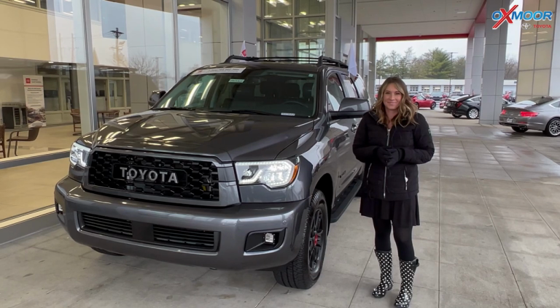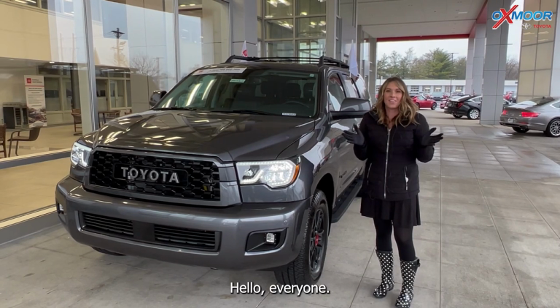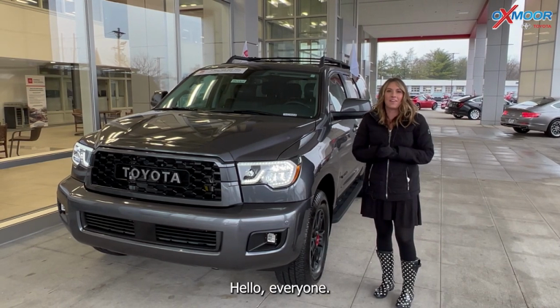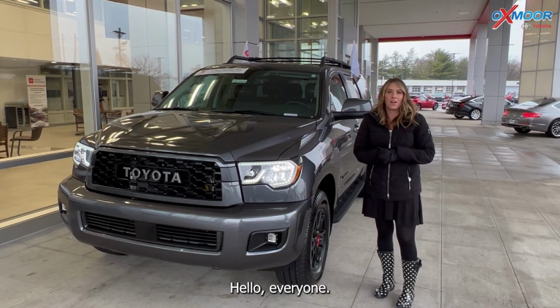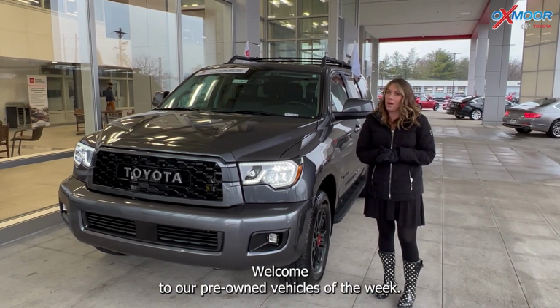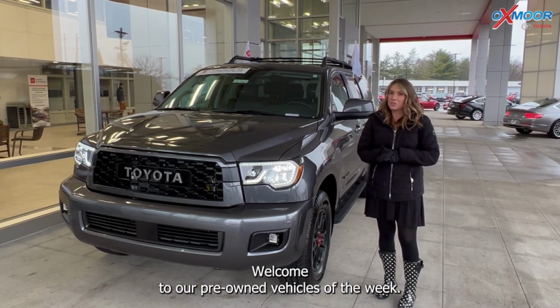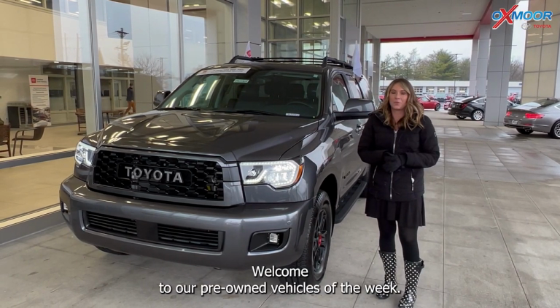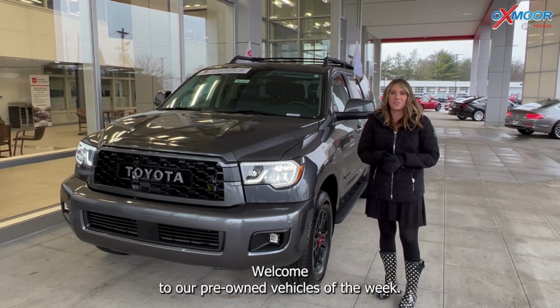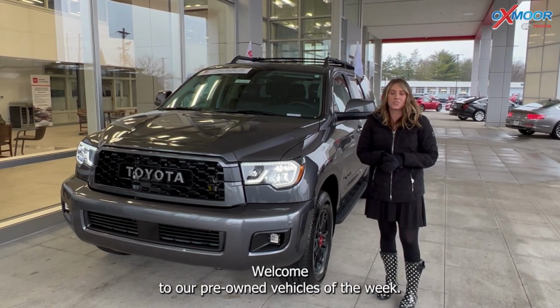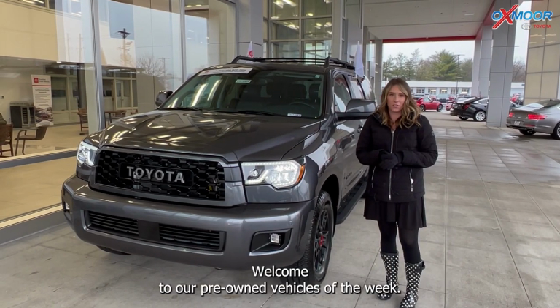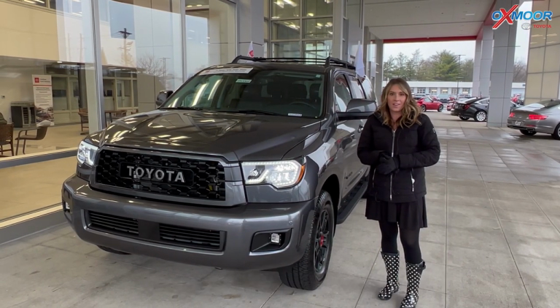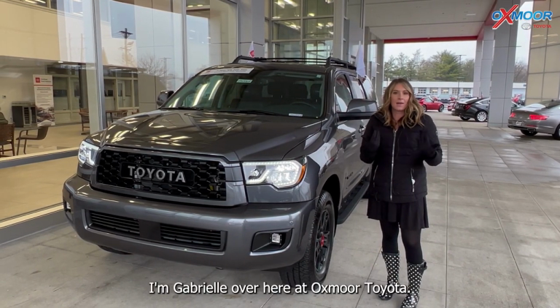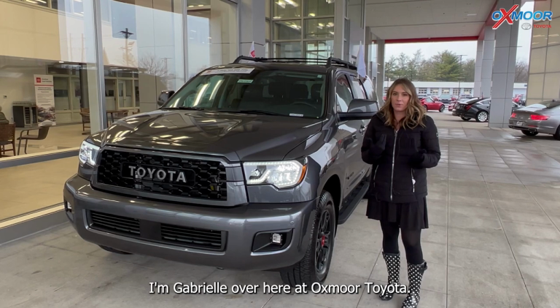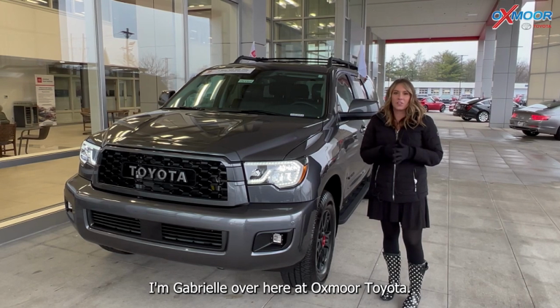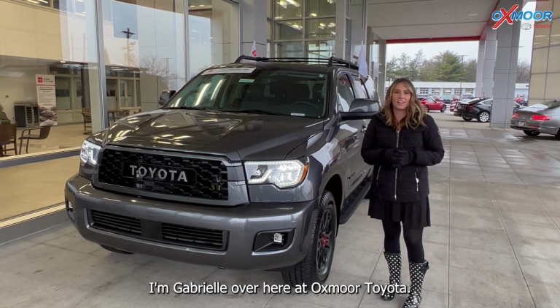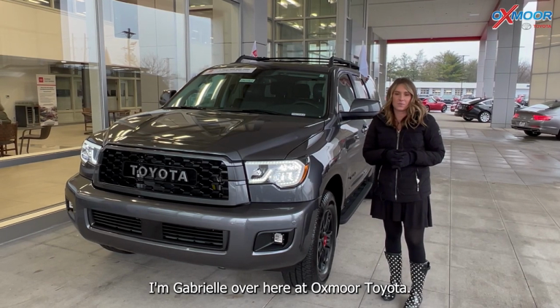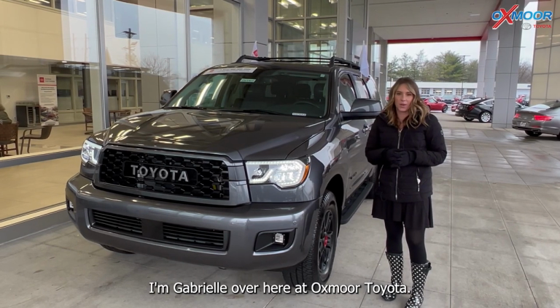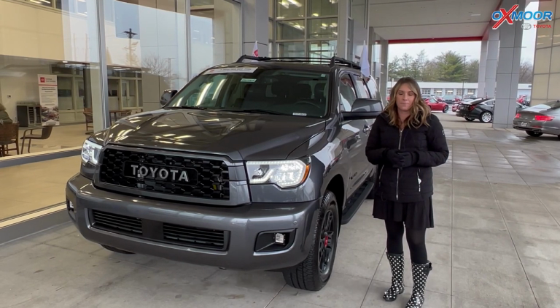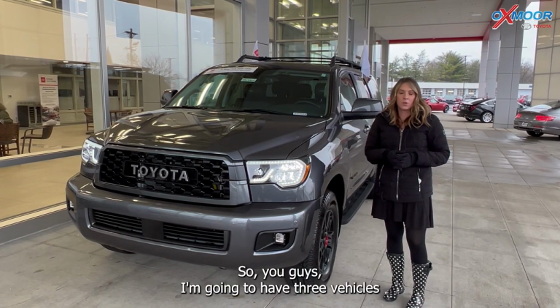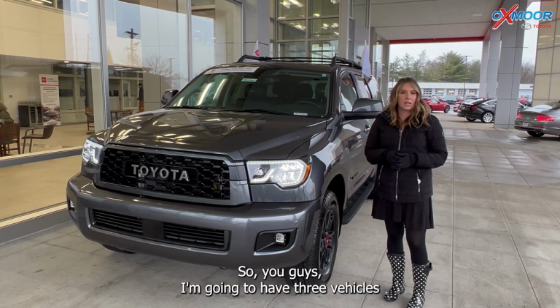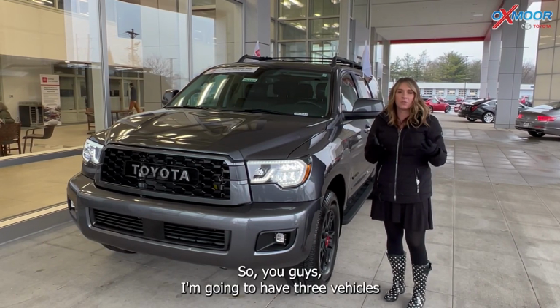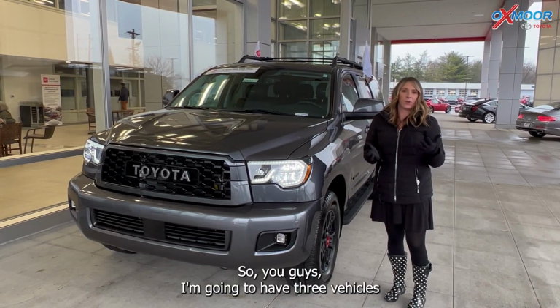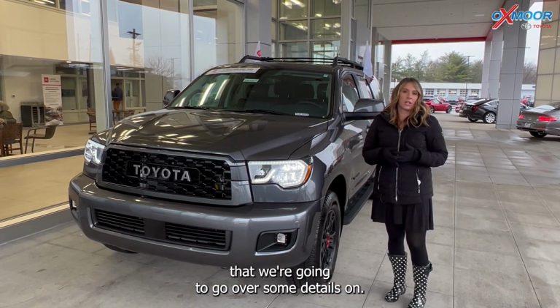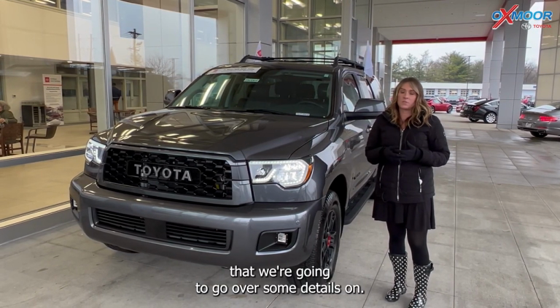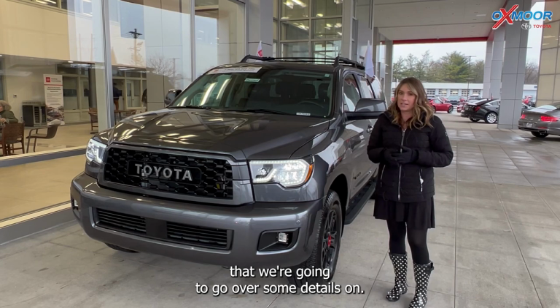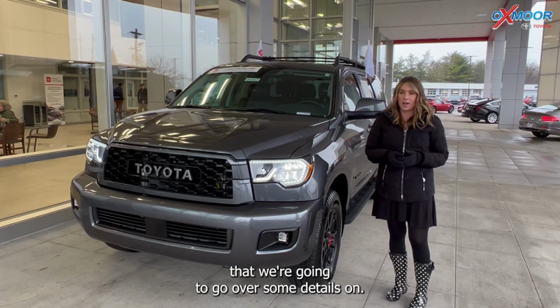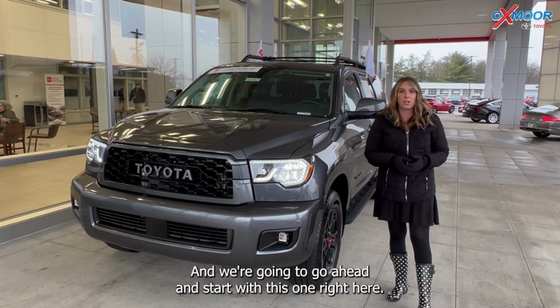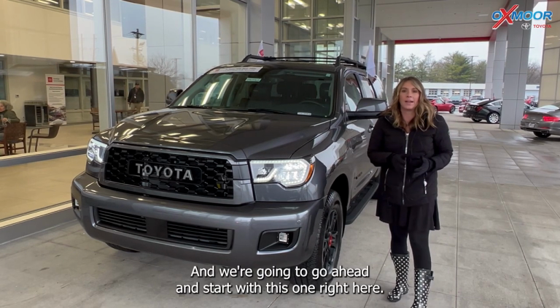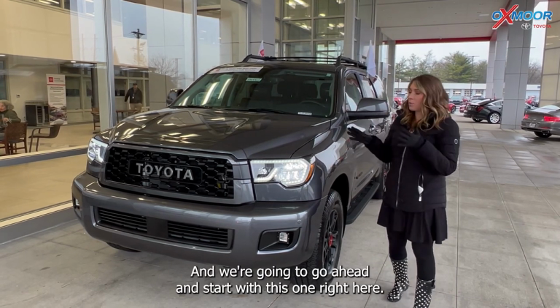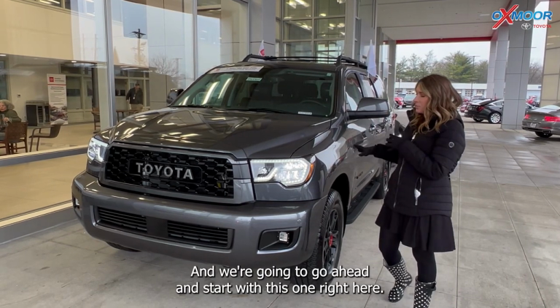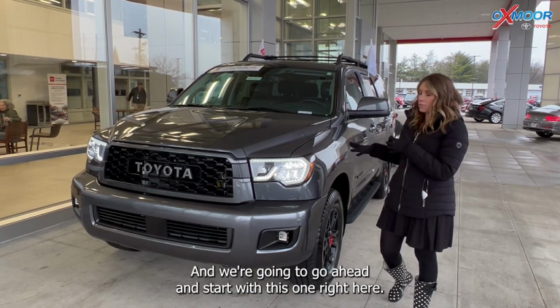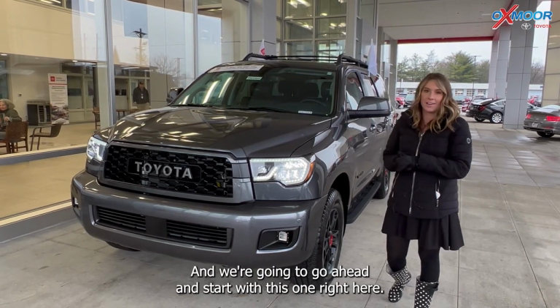Hello everyone, welcome to our pre-owned vehicles of the week. I'm Gabrielle over here at Oxmoor Toyota. I'm going to have three vehicles that we're going to go over some details on, and we're going to go ahead and start with this one right here.